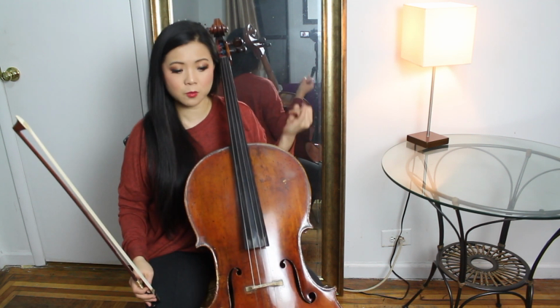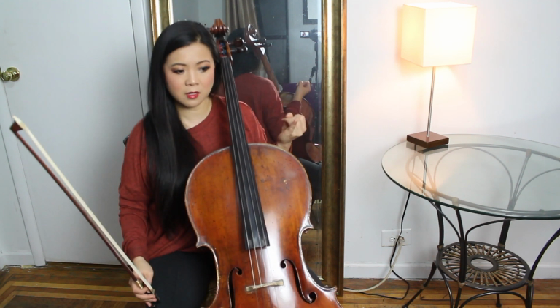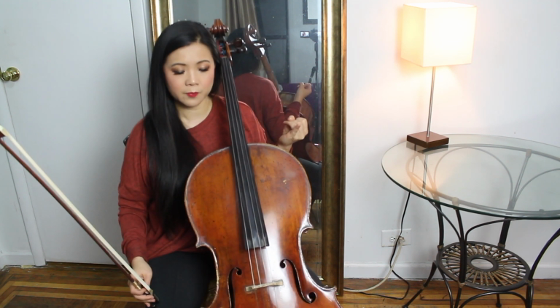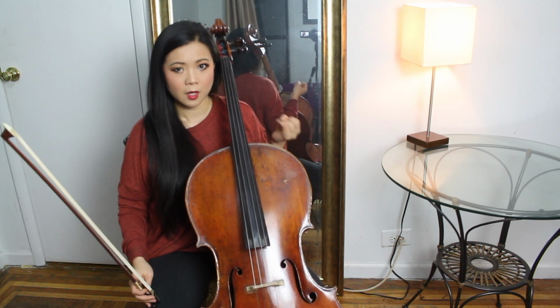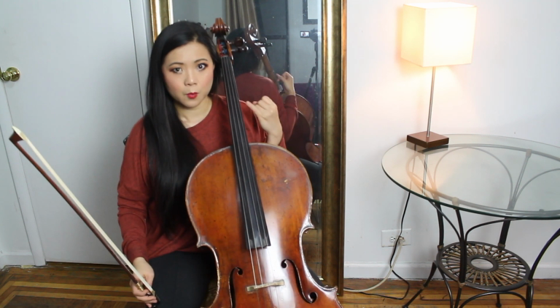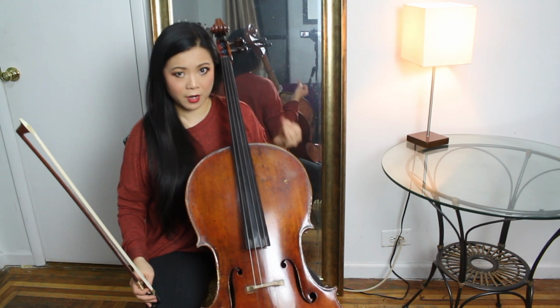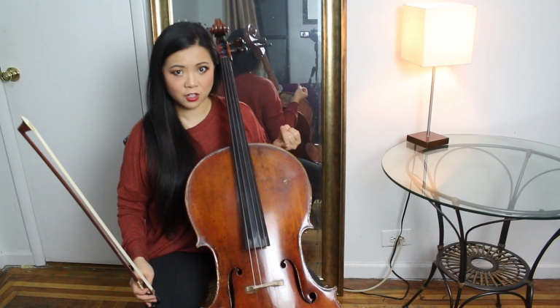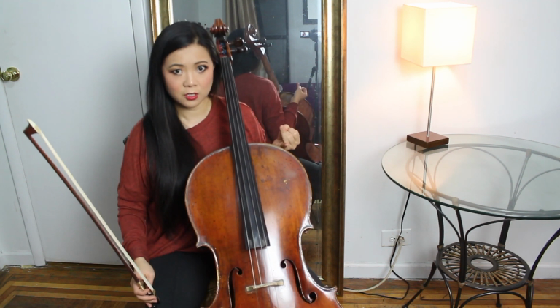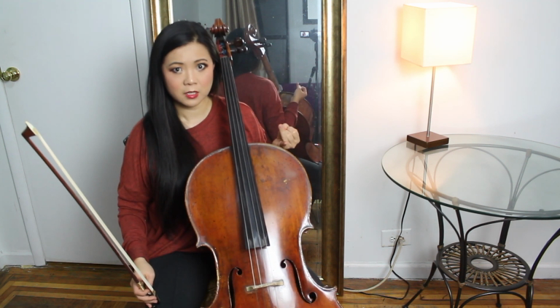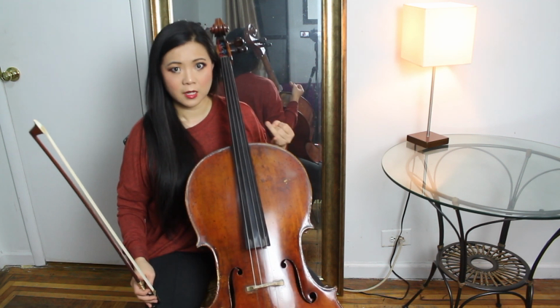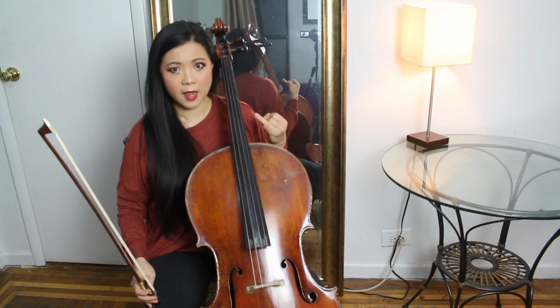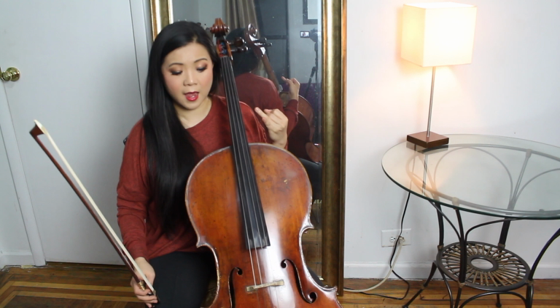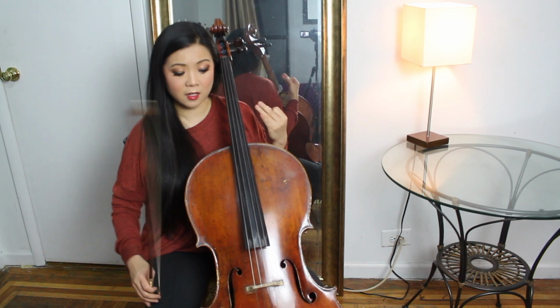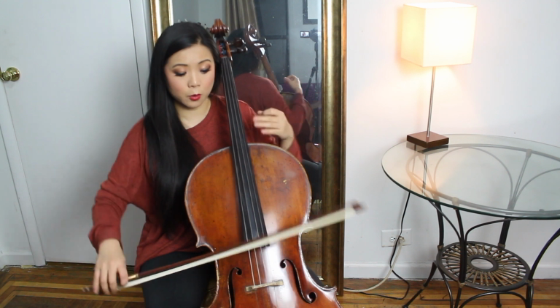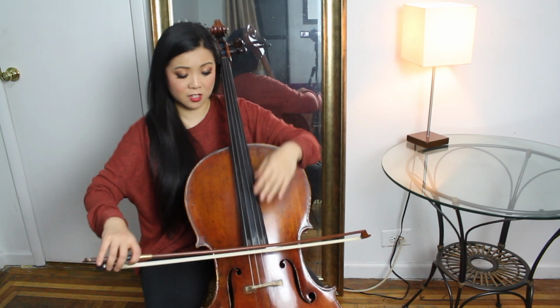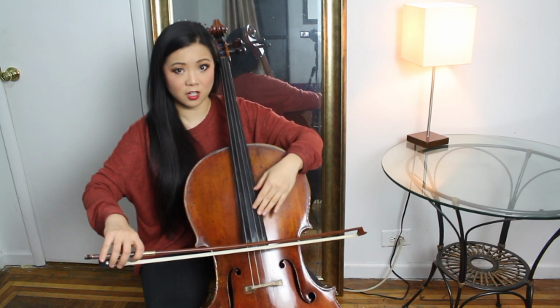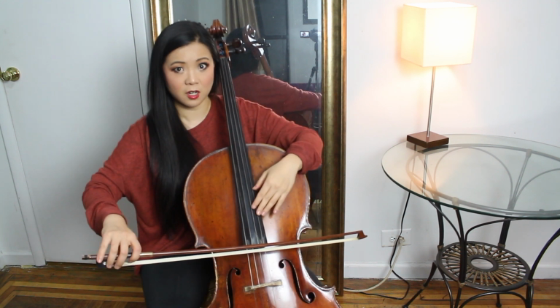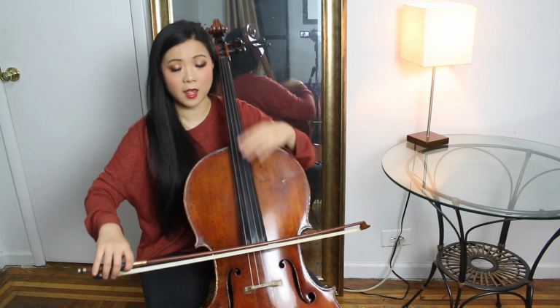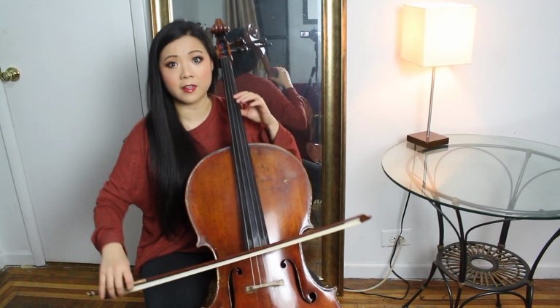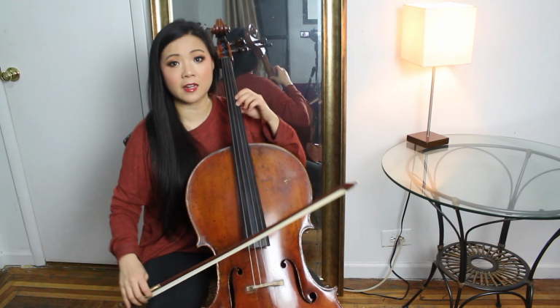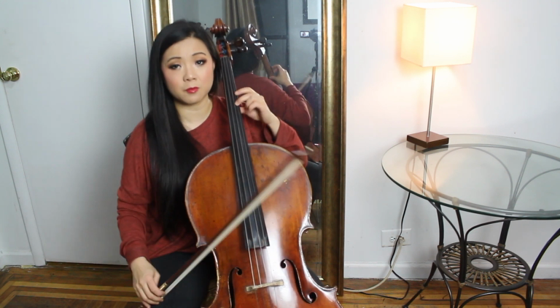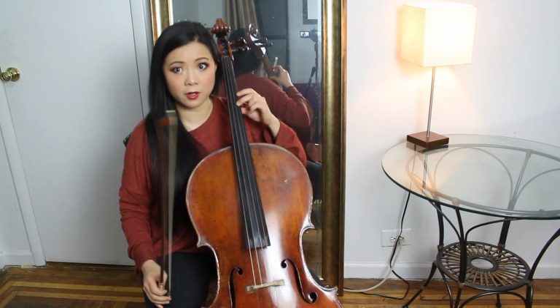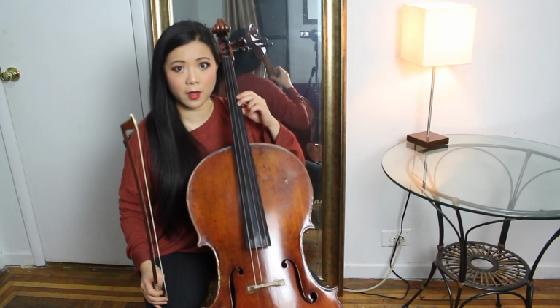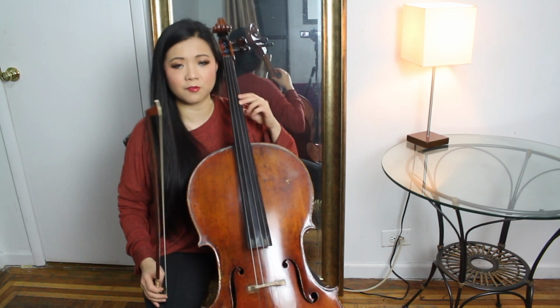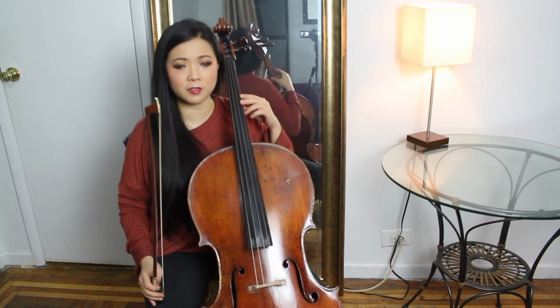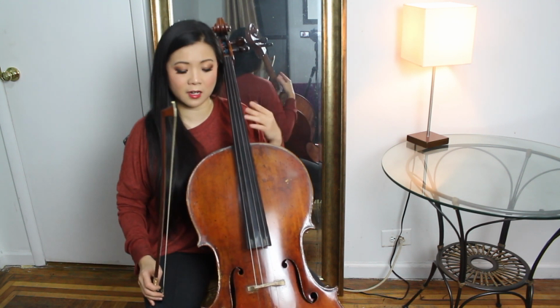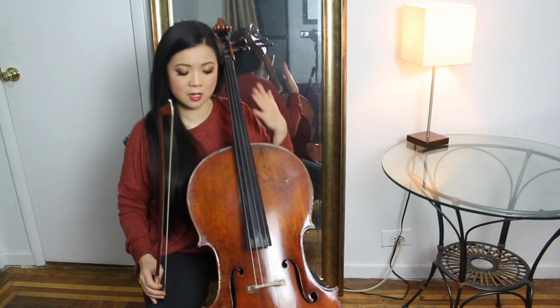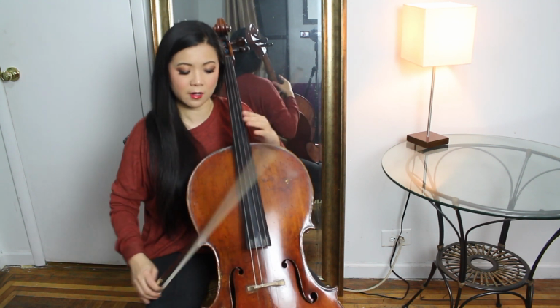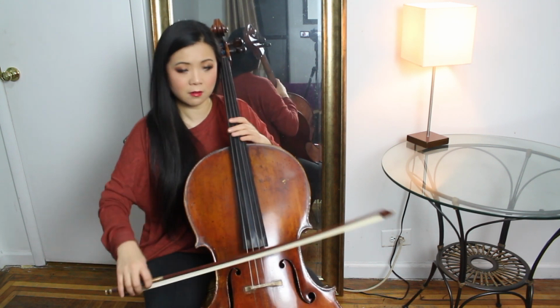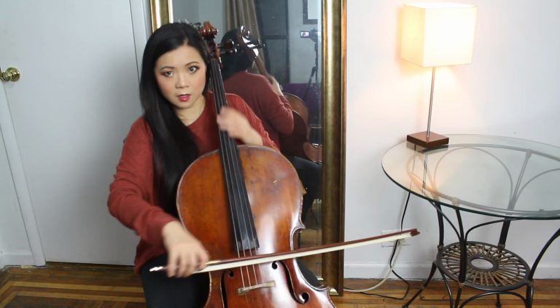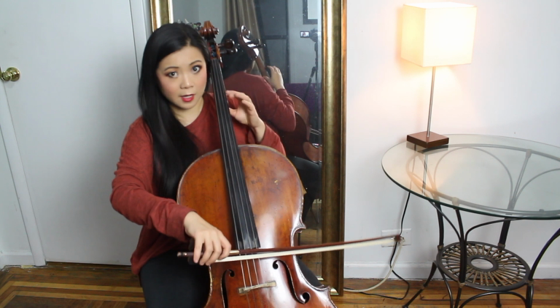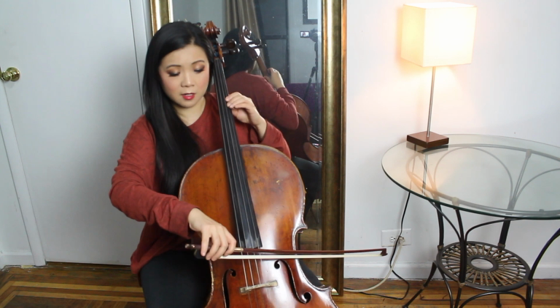To sum up: bow speed, pressure, and position — and then adding vibrato, feeling it and hearing it. That's it.